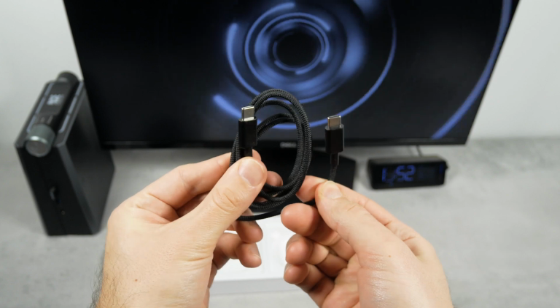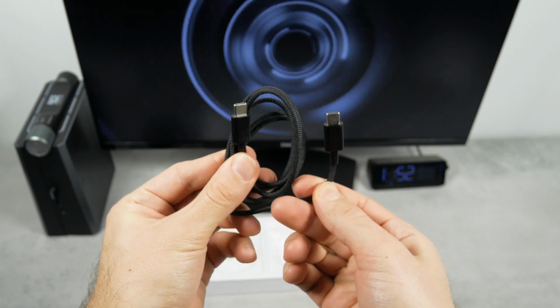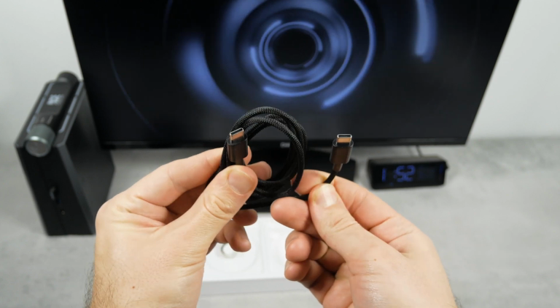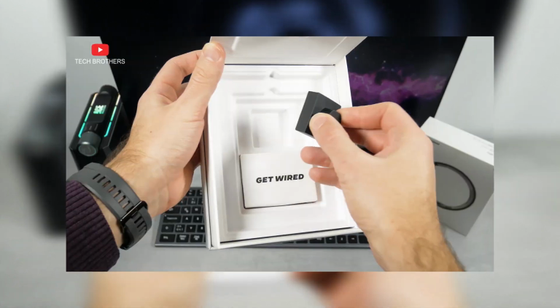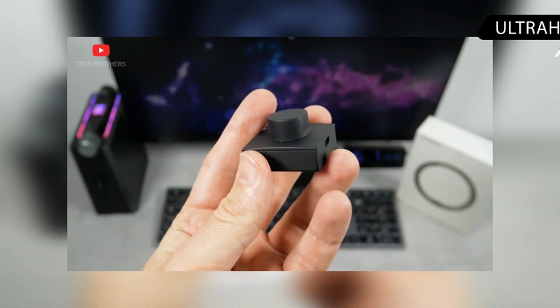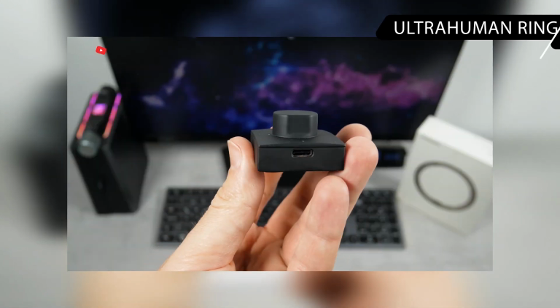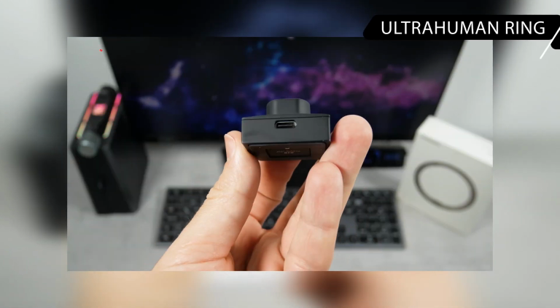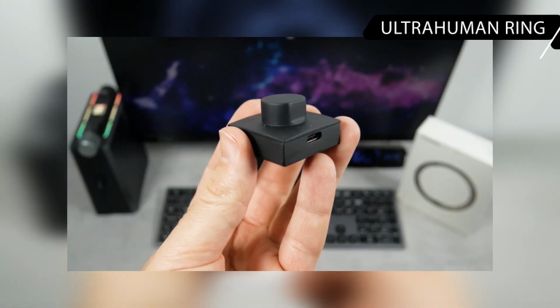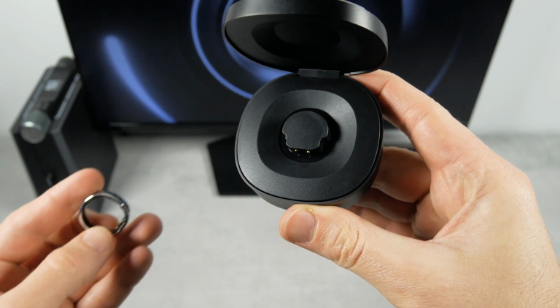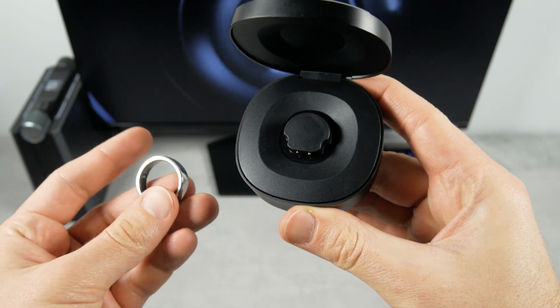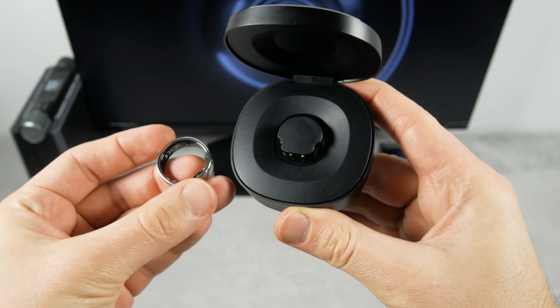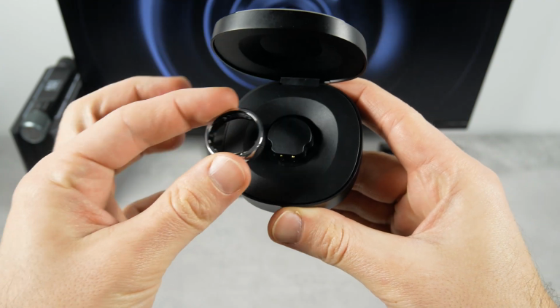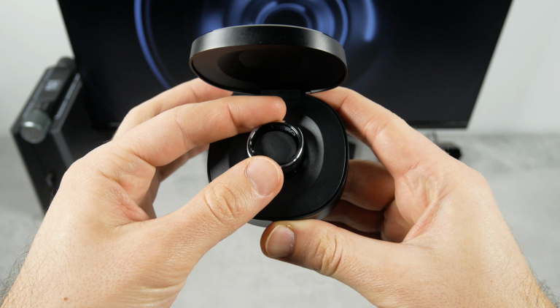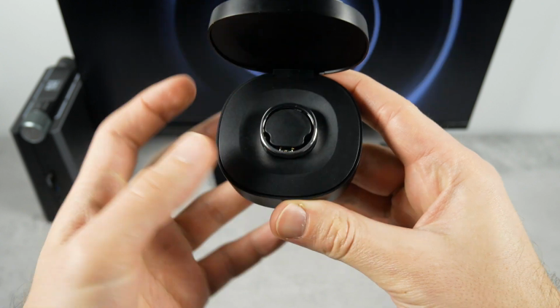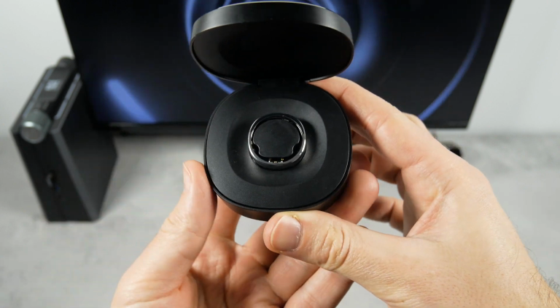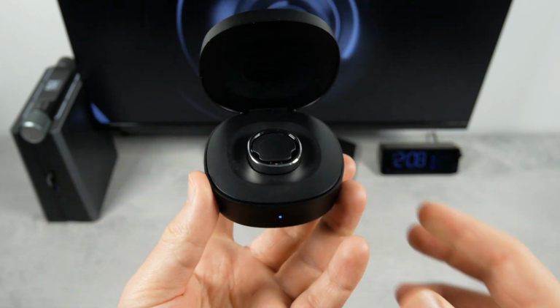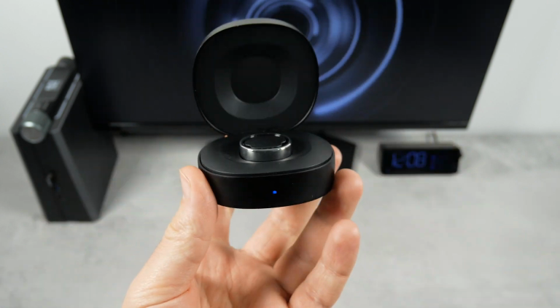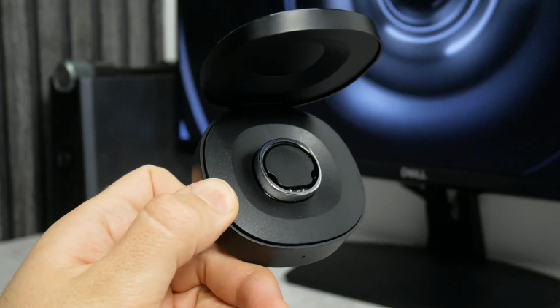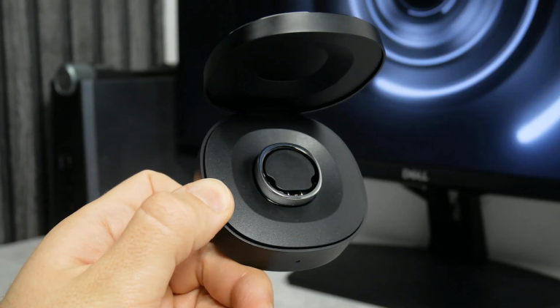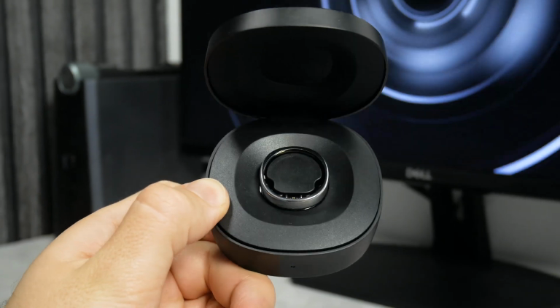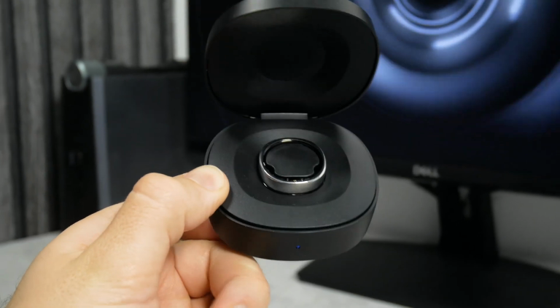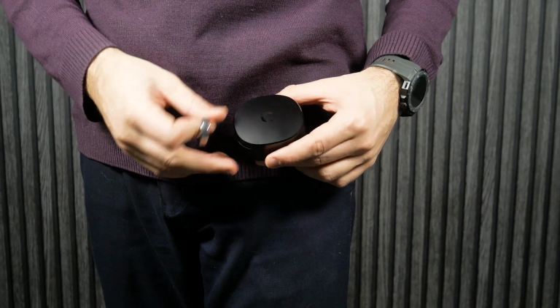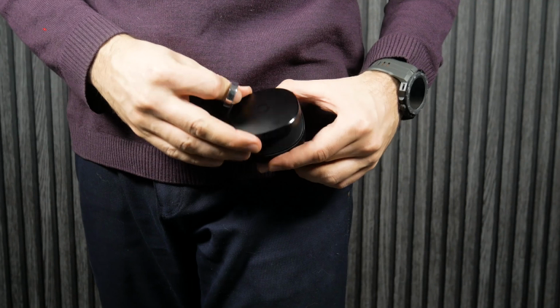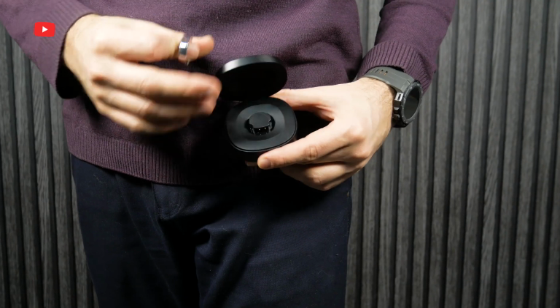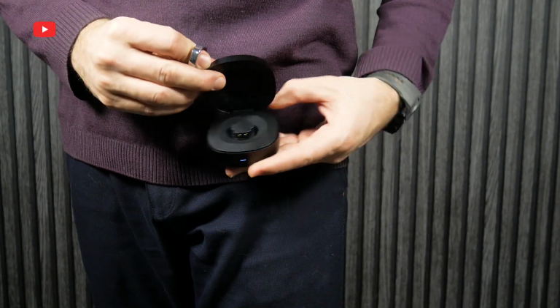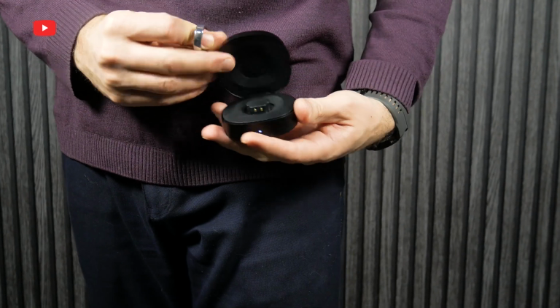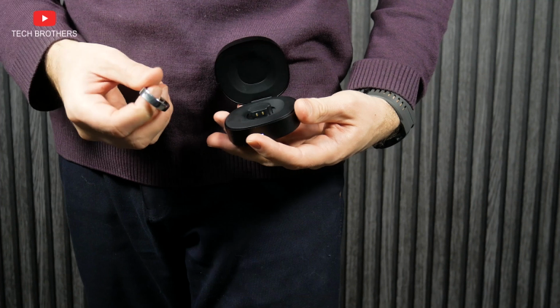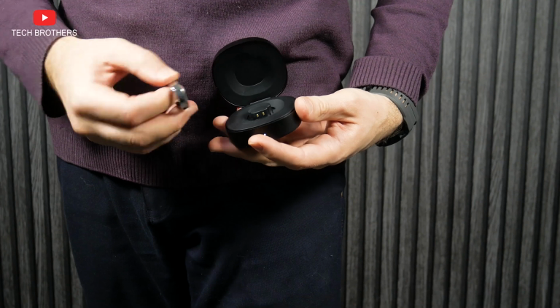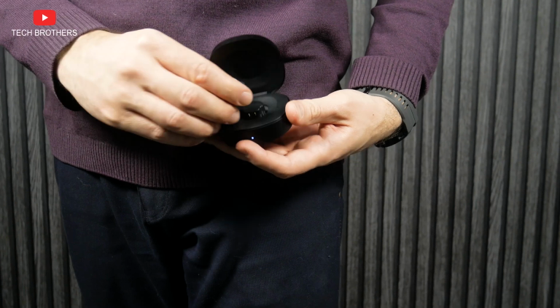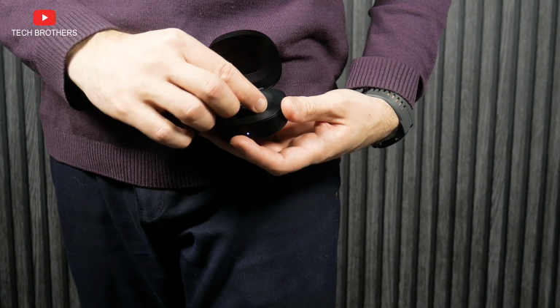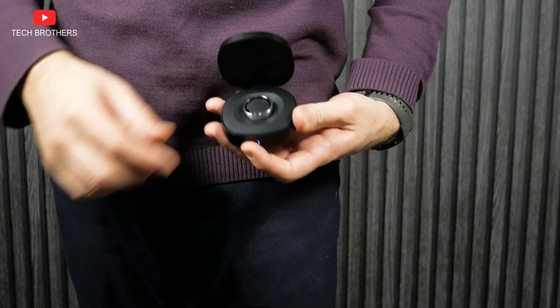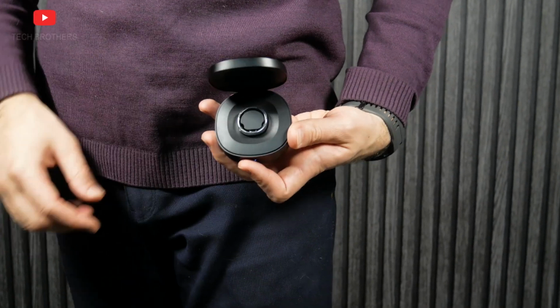Unlike the UltraHuman ring that I tested before, the Ringcon Gen2 comes not just with a charging dock, but a smart charging case. It has a capacity of 500mAh, and you can use it to charge the ring.